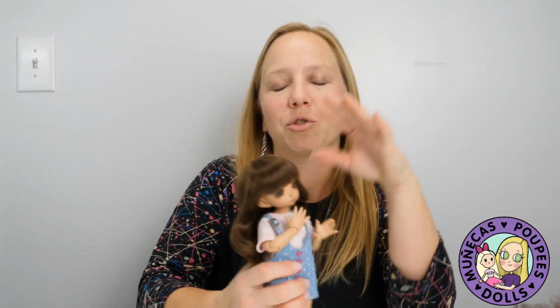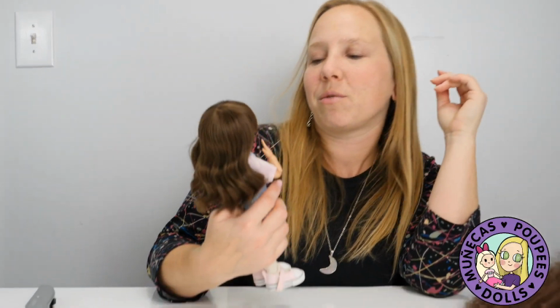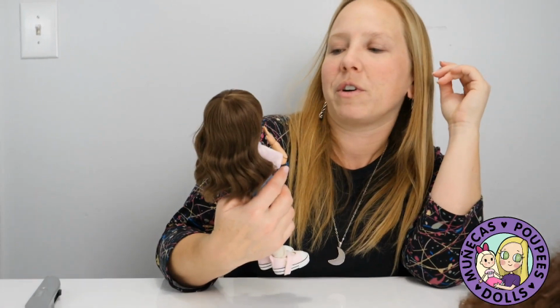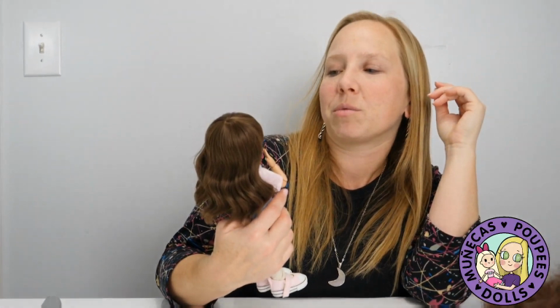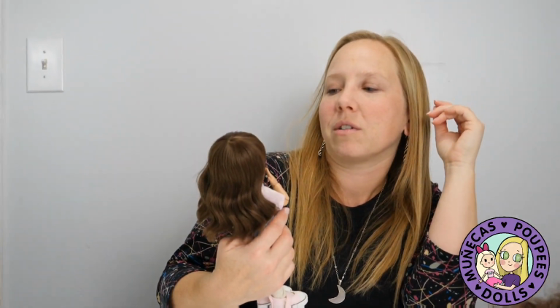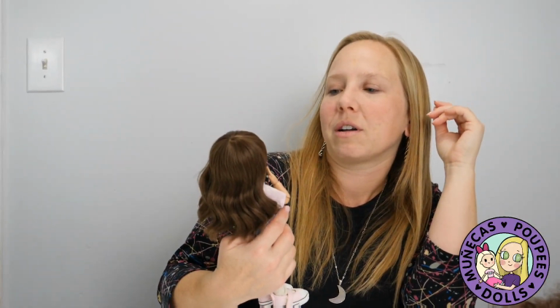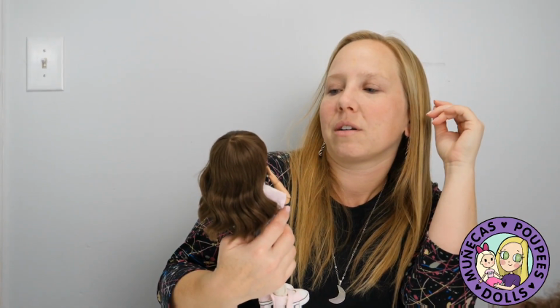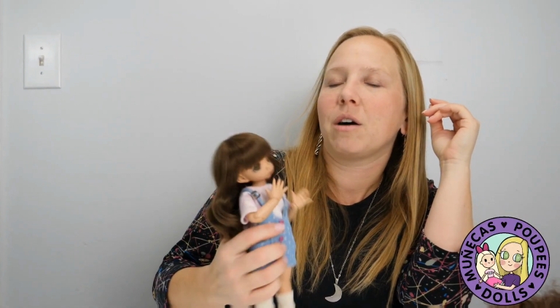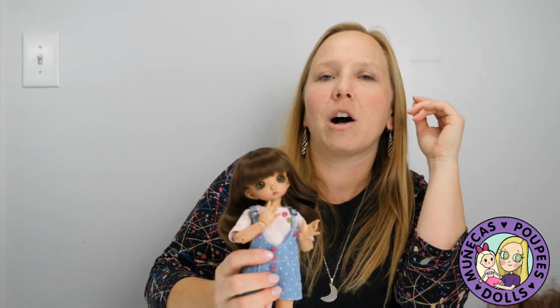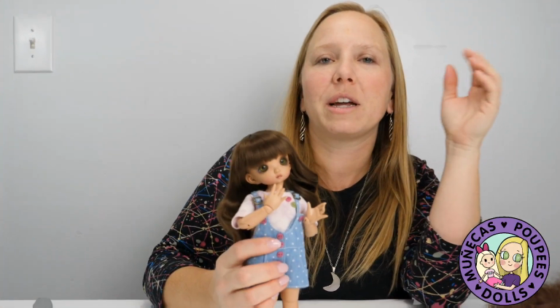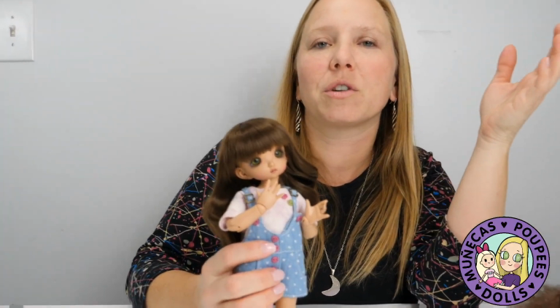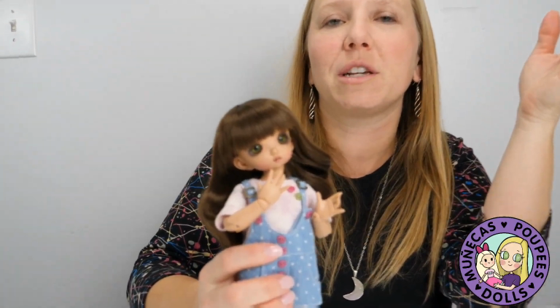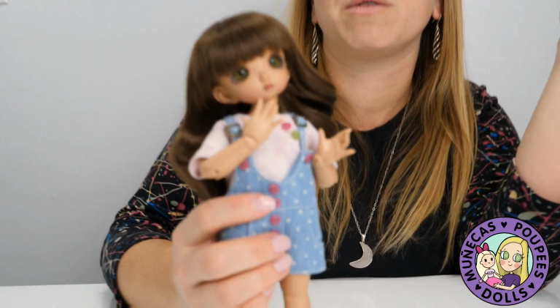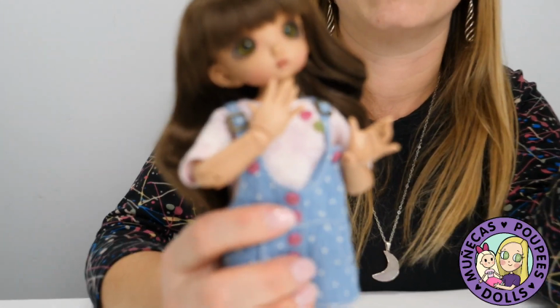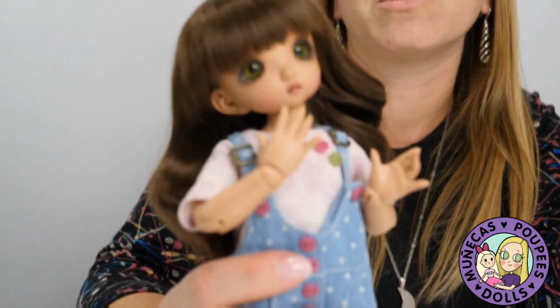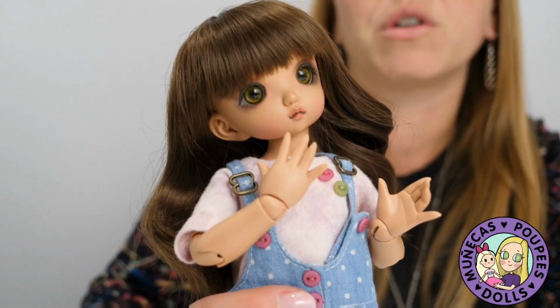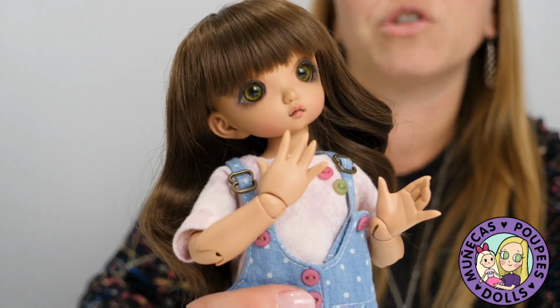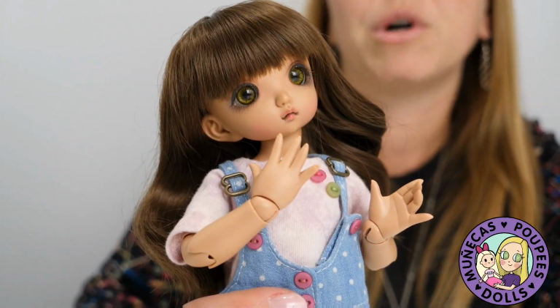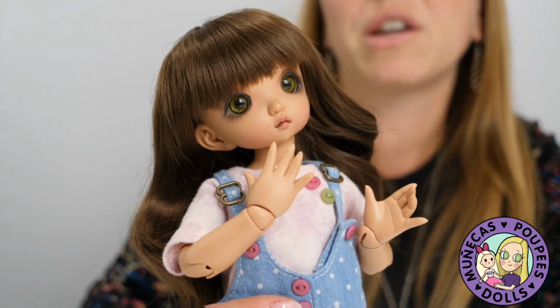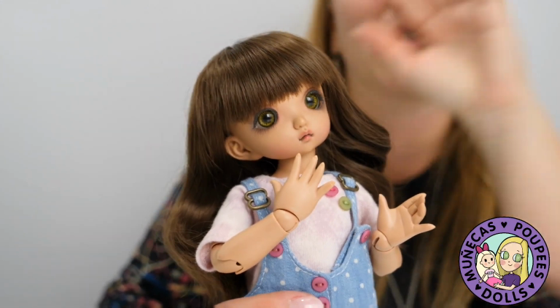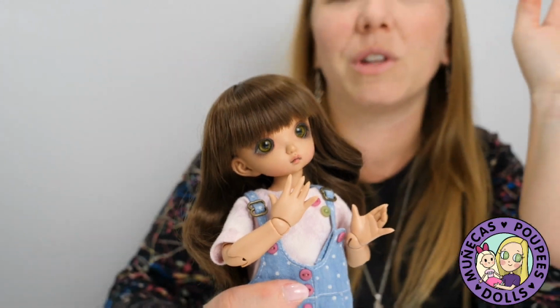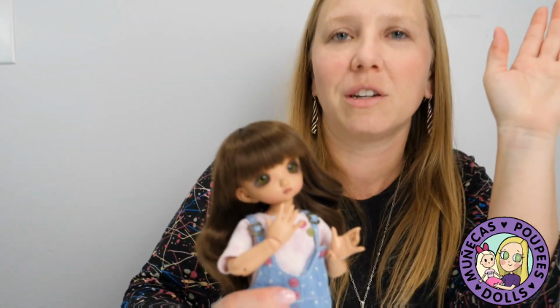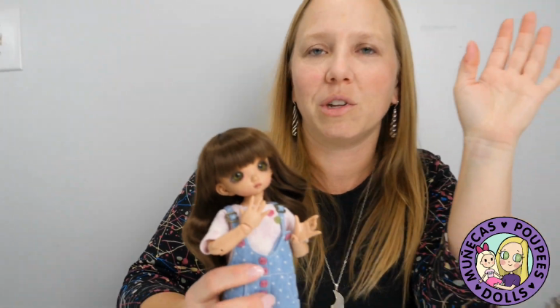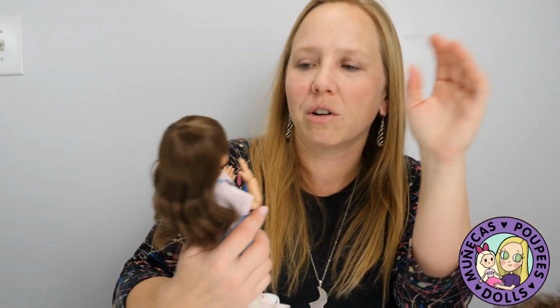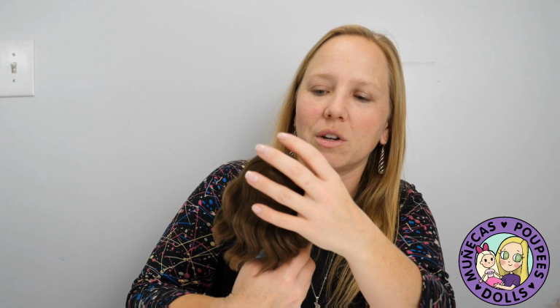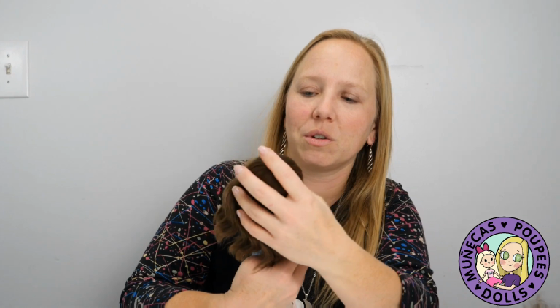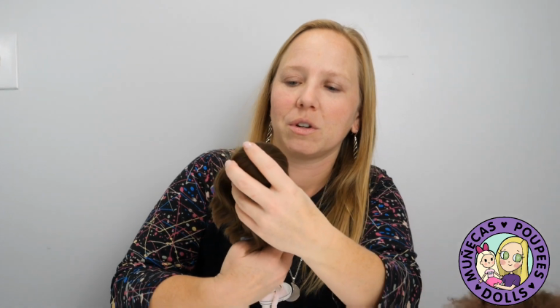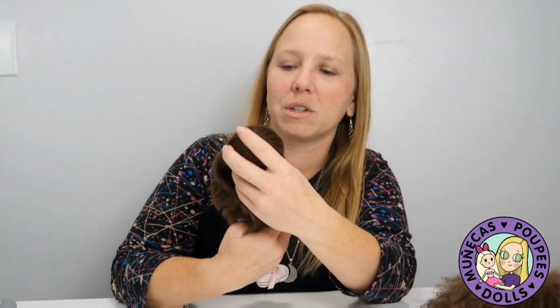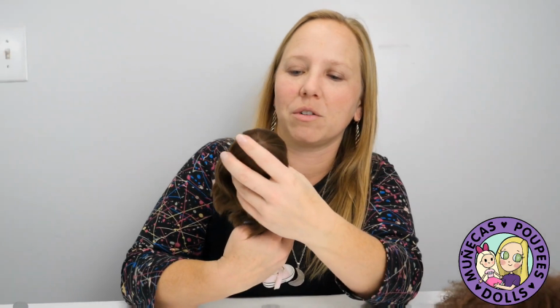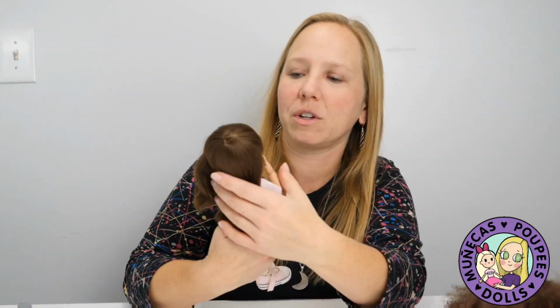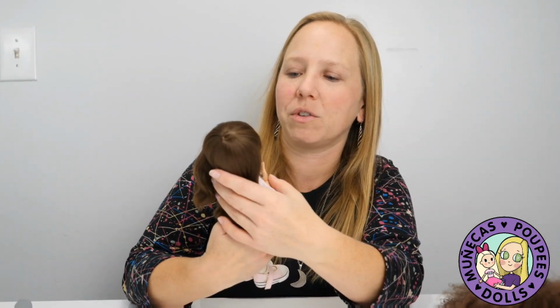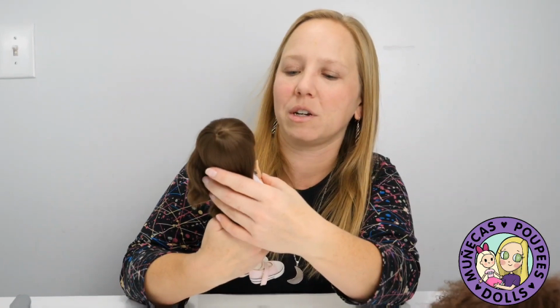I'm trying to think about what her face-up is going to look like. I almost hate to redo it because her face-up is not in bad condition — it's in pretty good condition — but I want to give her a totally unique look, so I'm going to send her off and get her a new face-up.